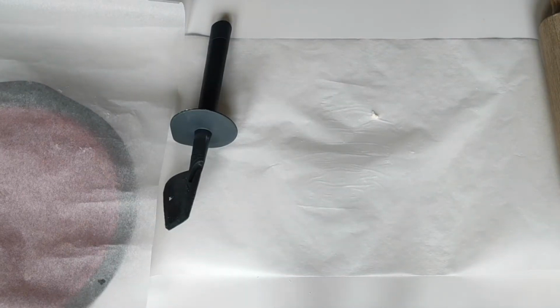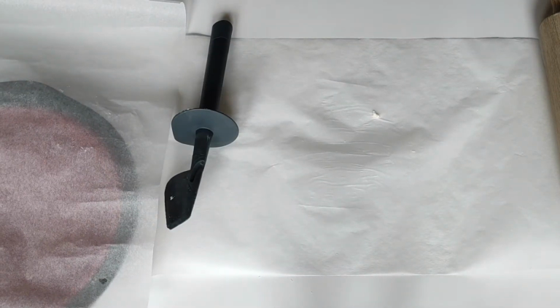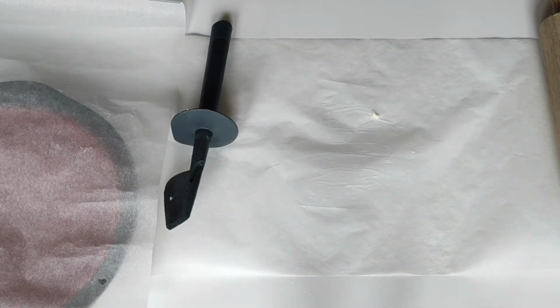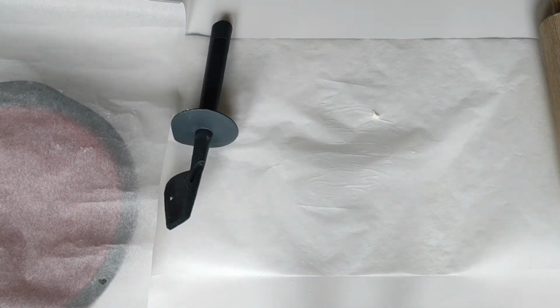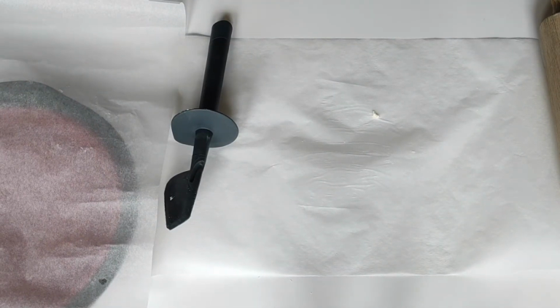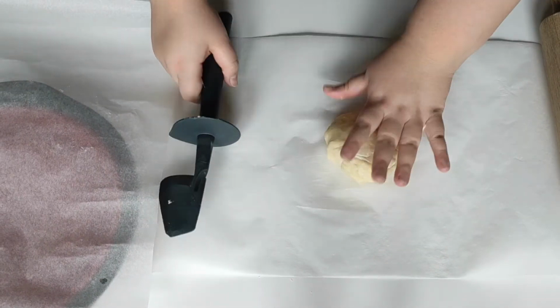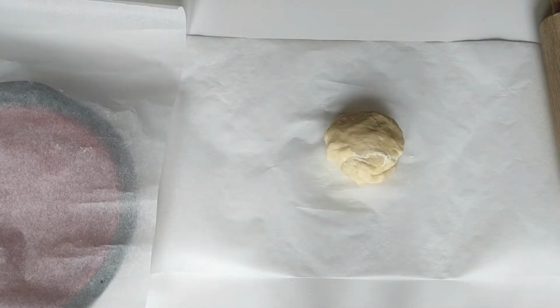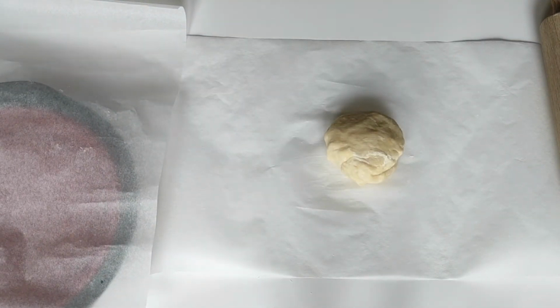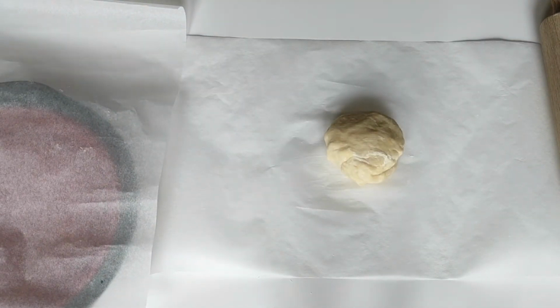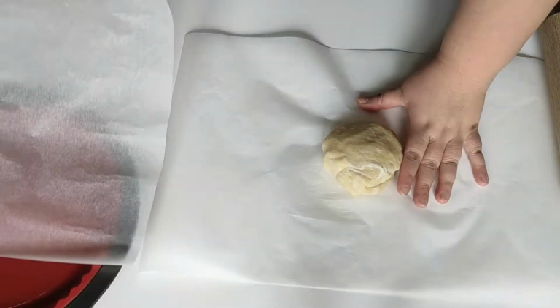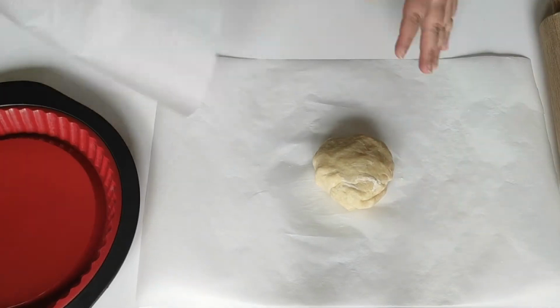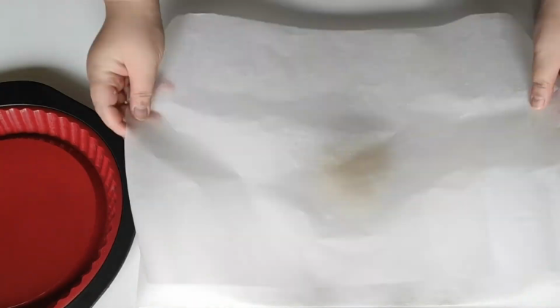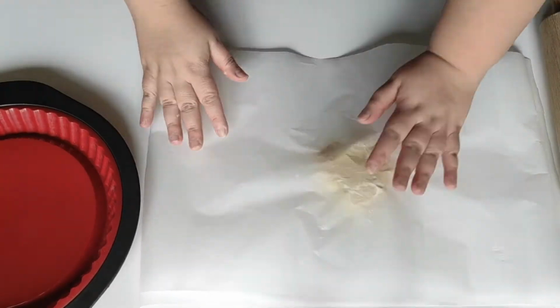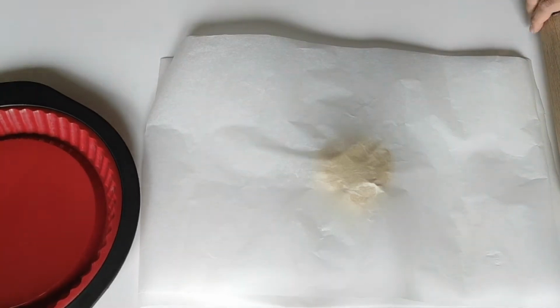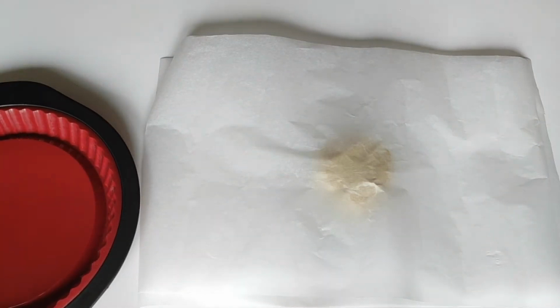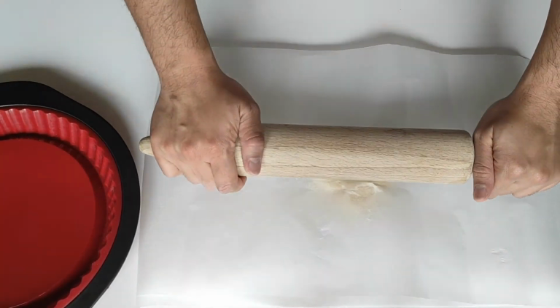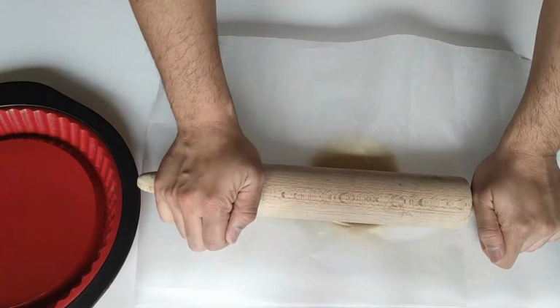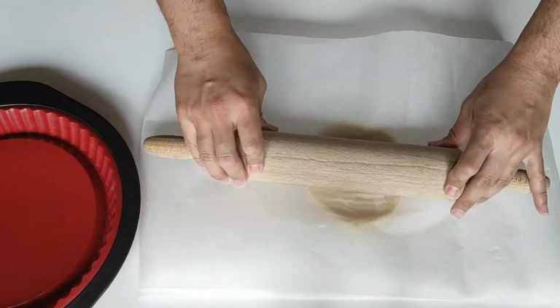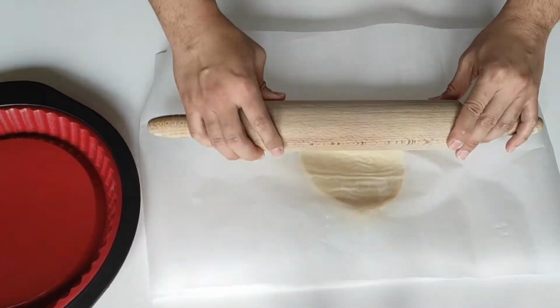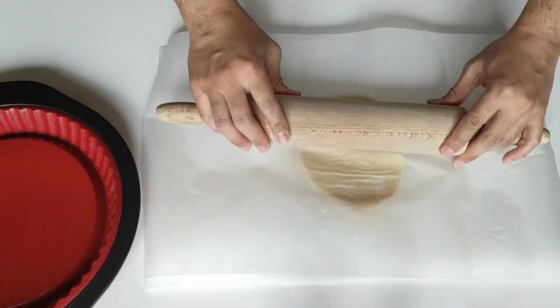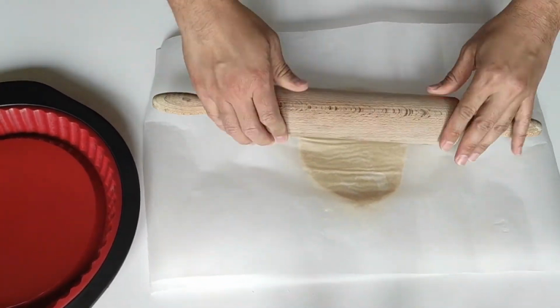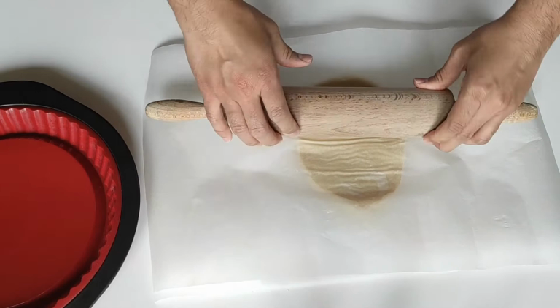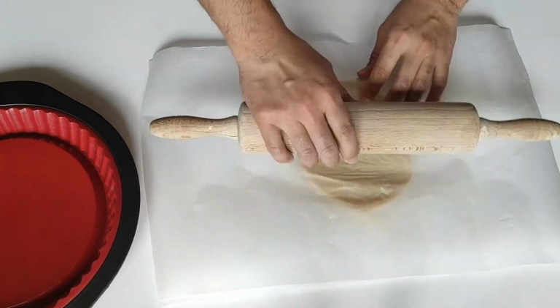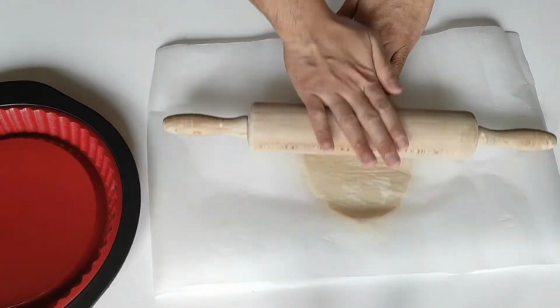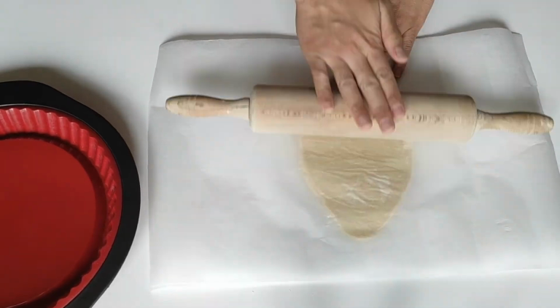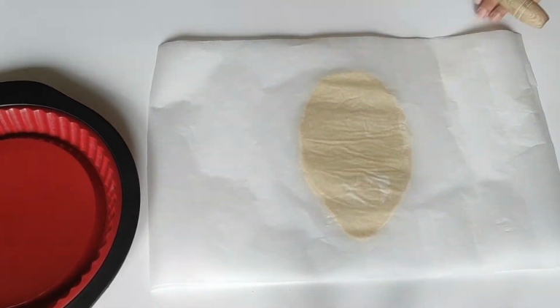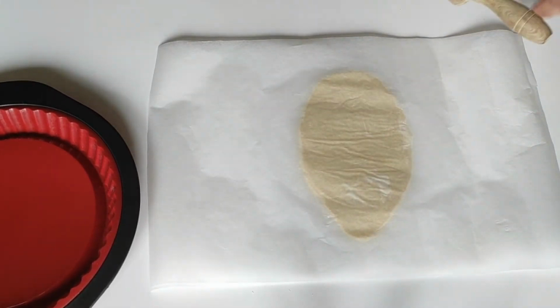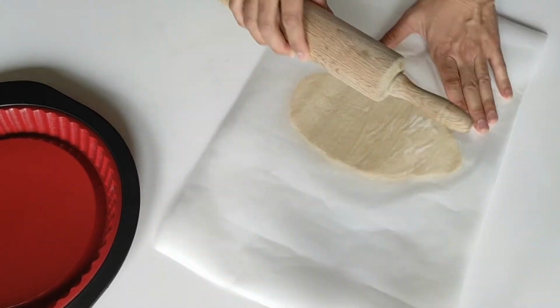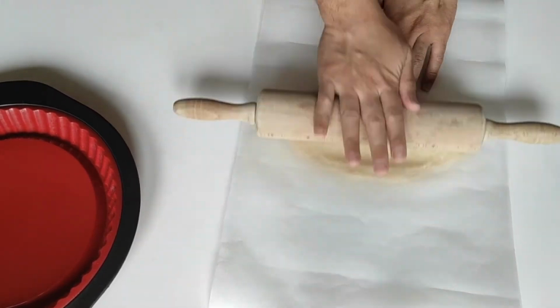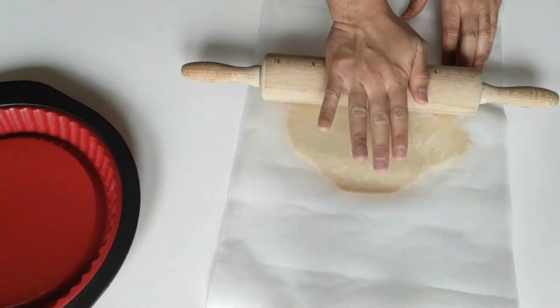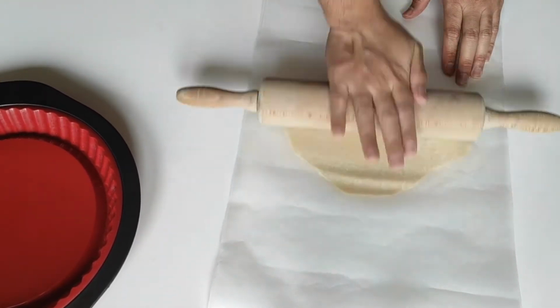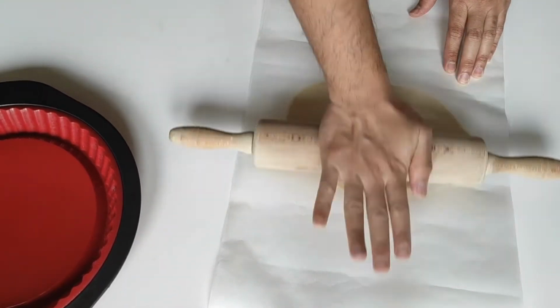Depending on the room temperature. Another great tip is using baking paper when rolling out the dough. As you can see, I put a baking paper sheet on the bottom, another one on top, and then using a rolling pin, I rolled out the dough.